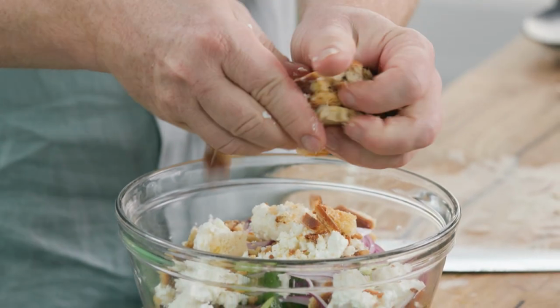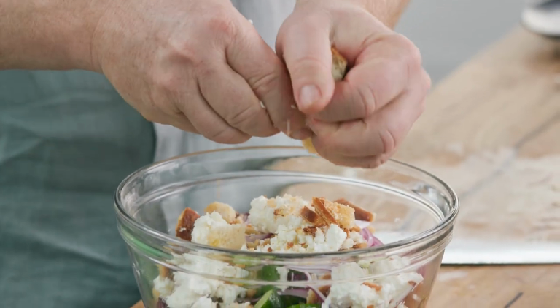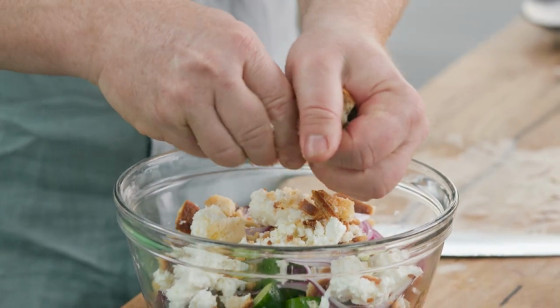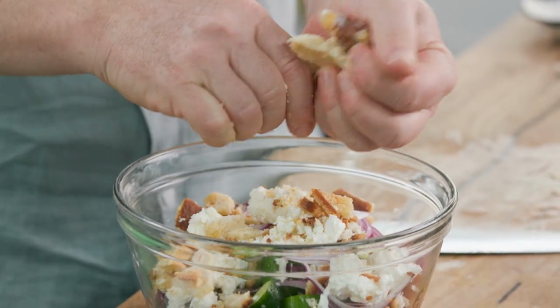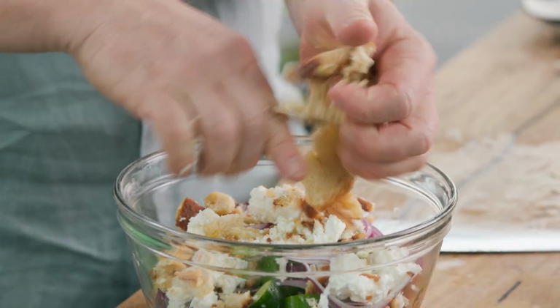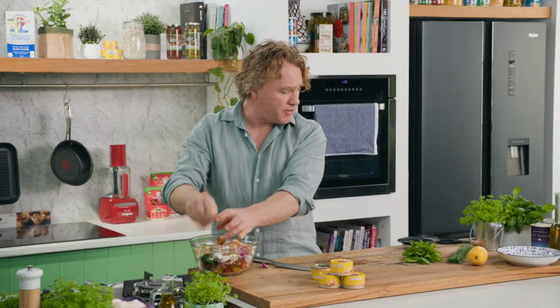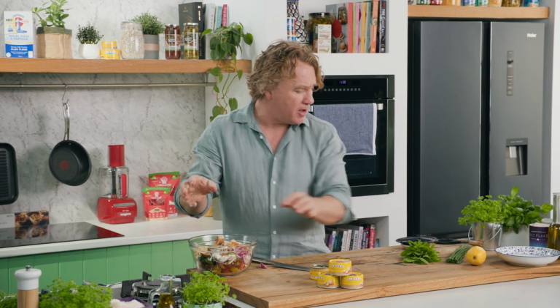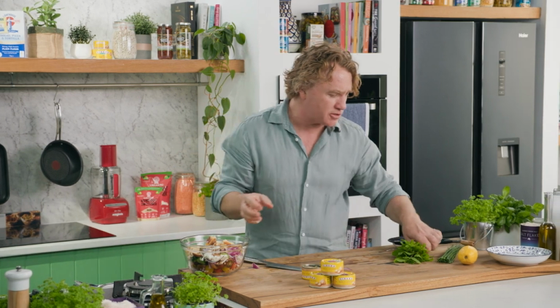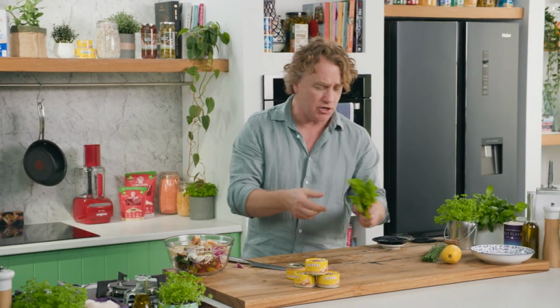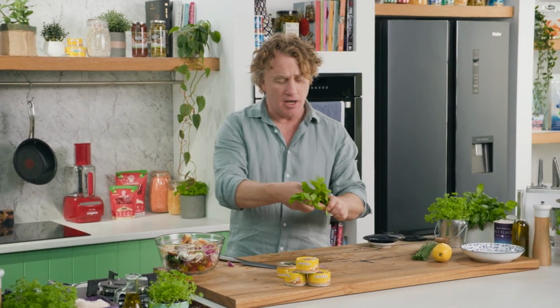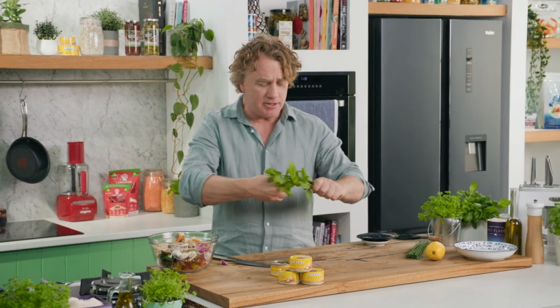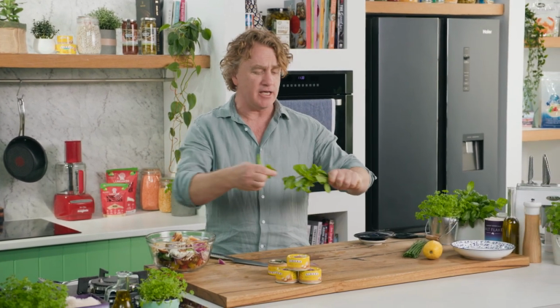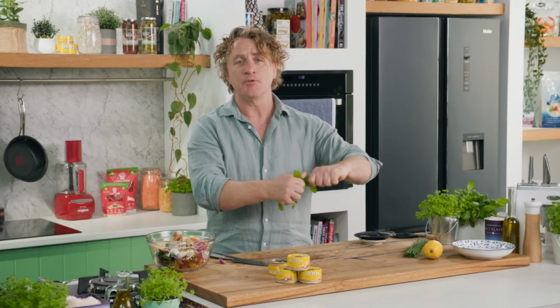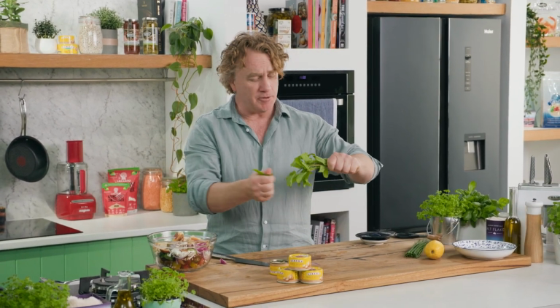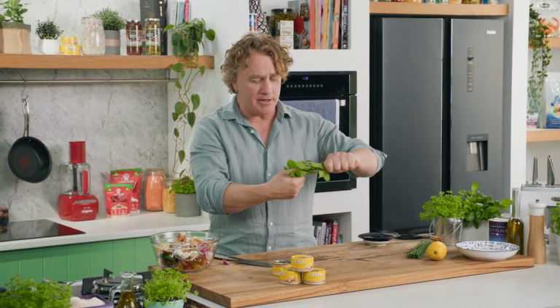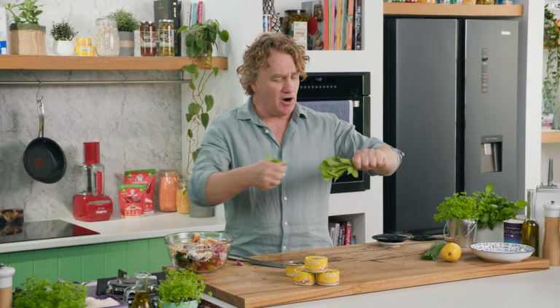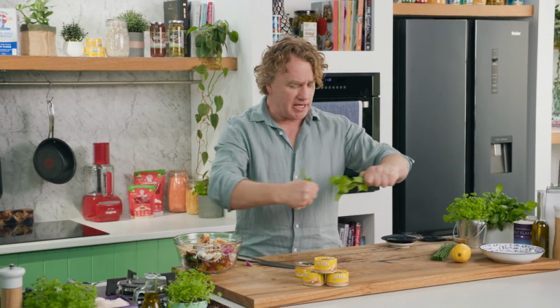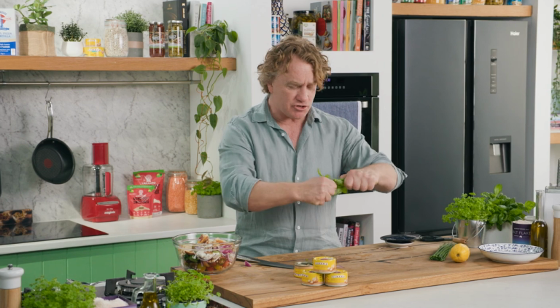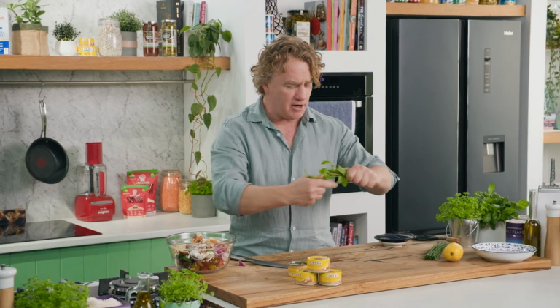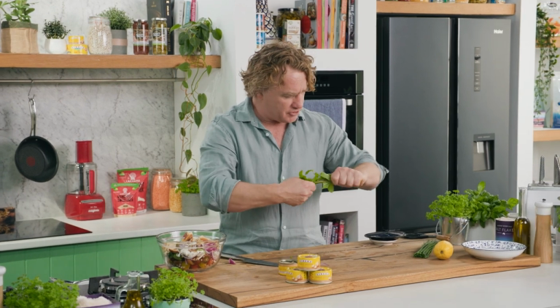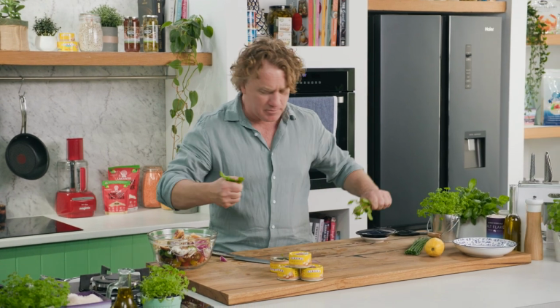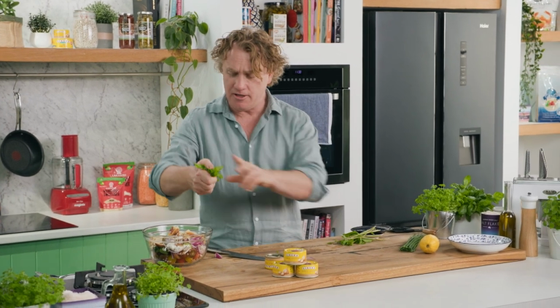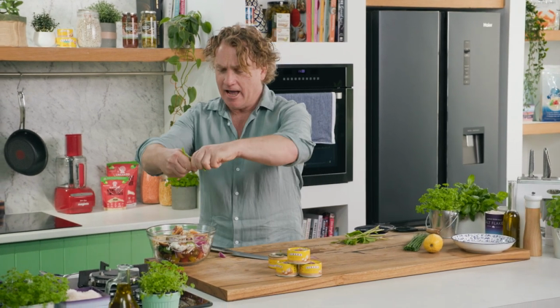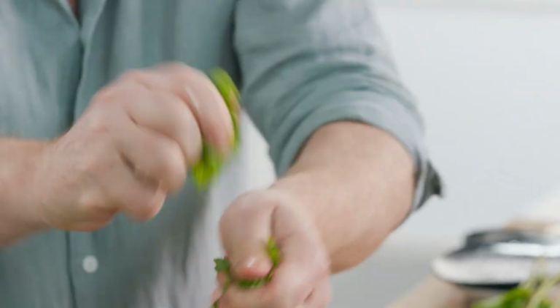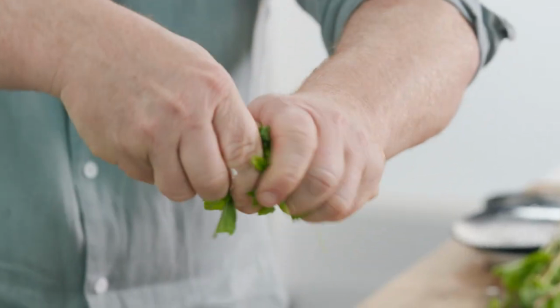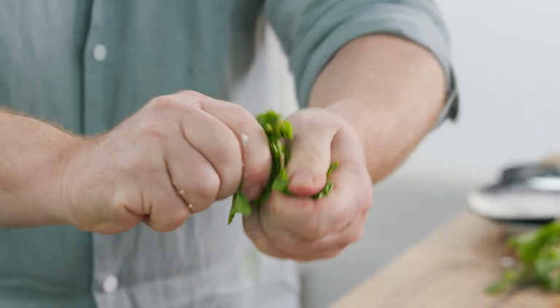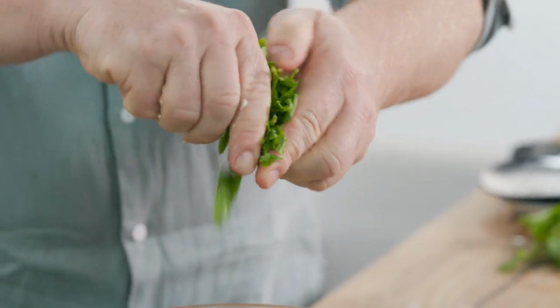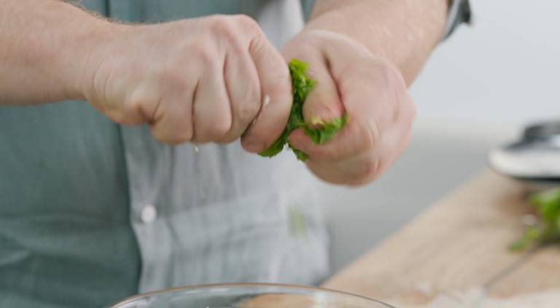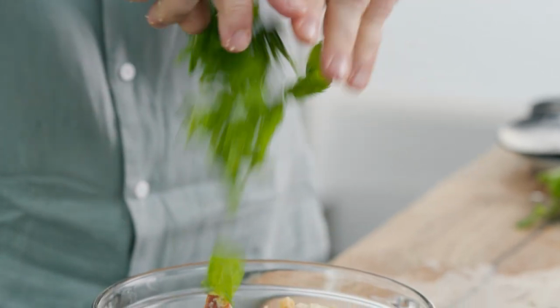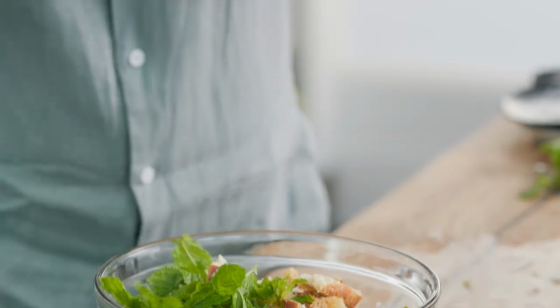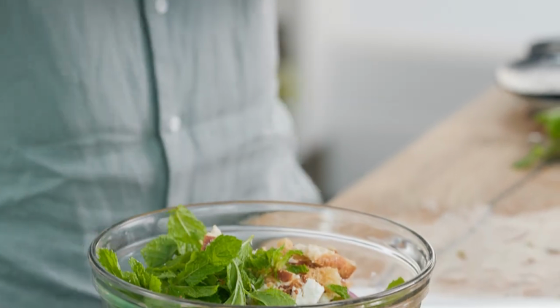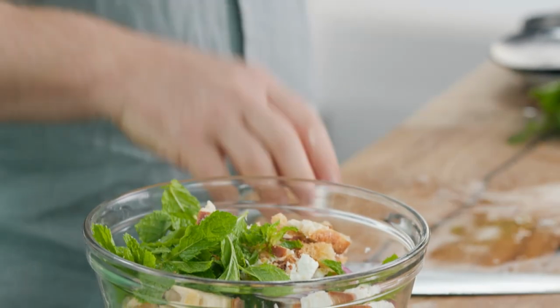Now to give it even more nutrition and more flavor I've got some fresh herbs. Mint is fantastic straight from the garden — I just tear it straight off the stems like this and into the bowl. There's nothing better than fresh mint, and that's all you need to do to it.